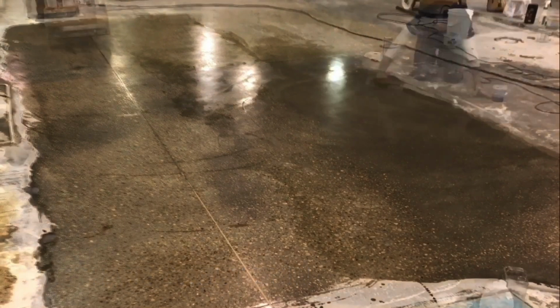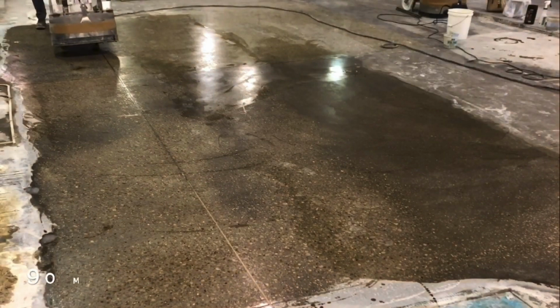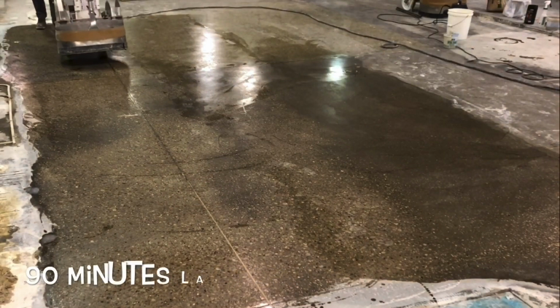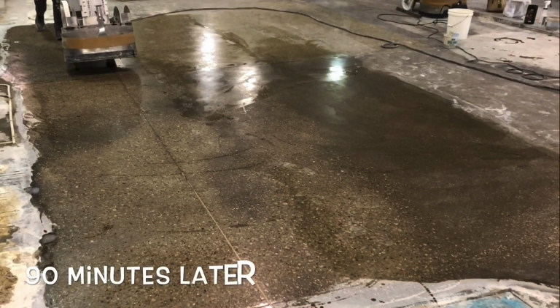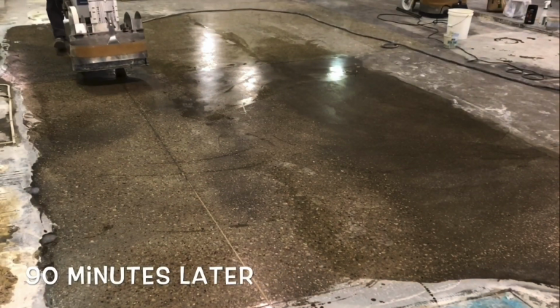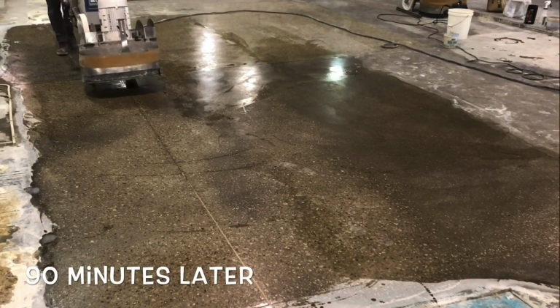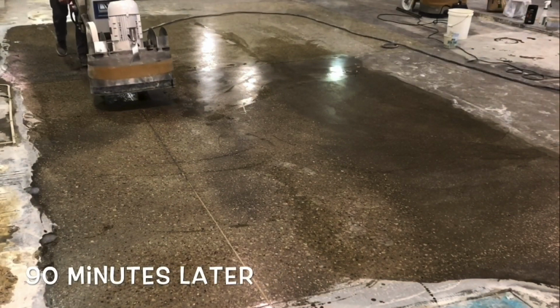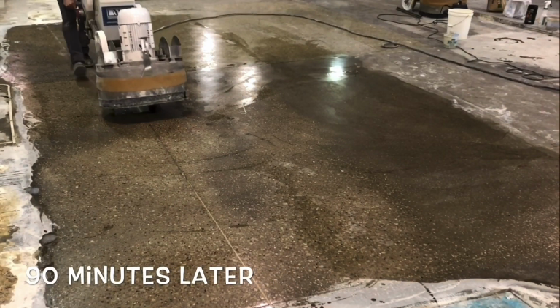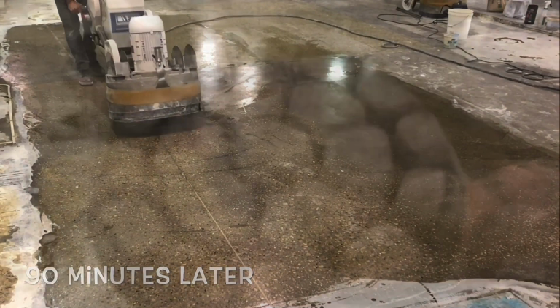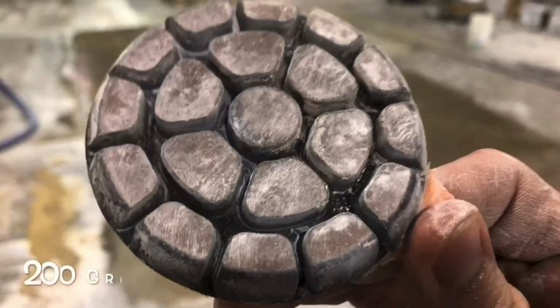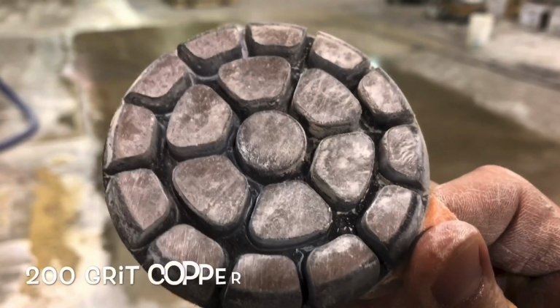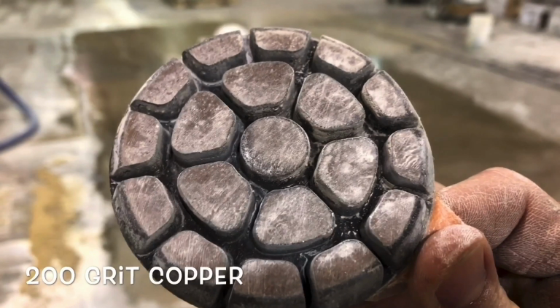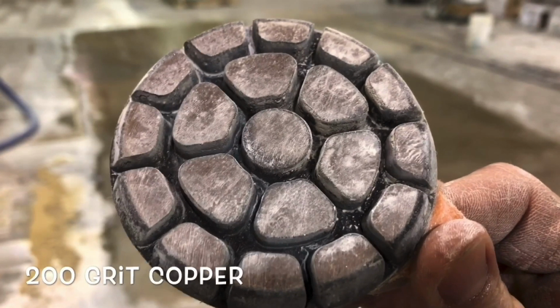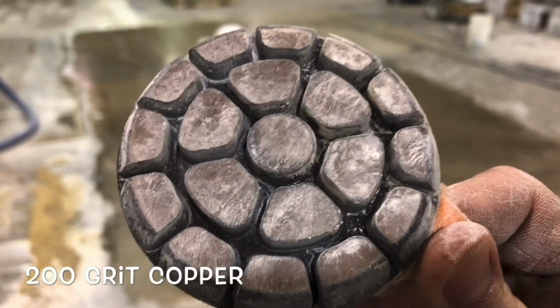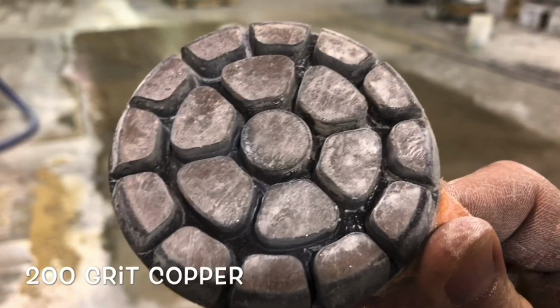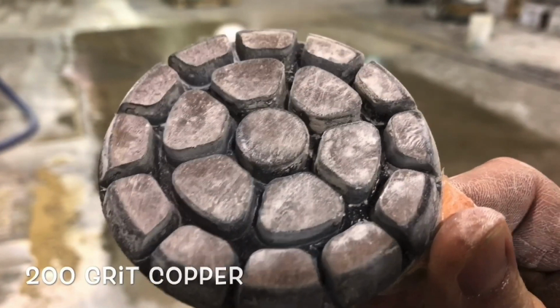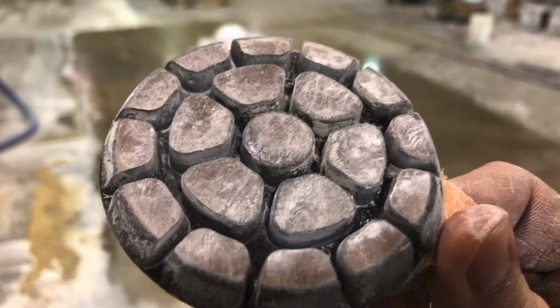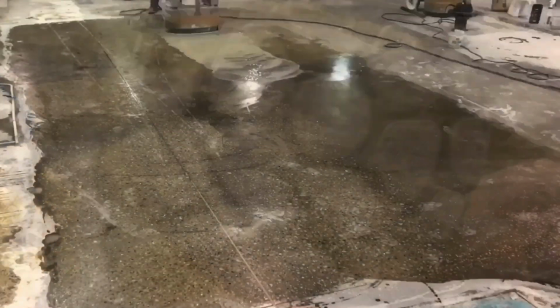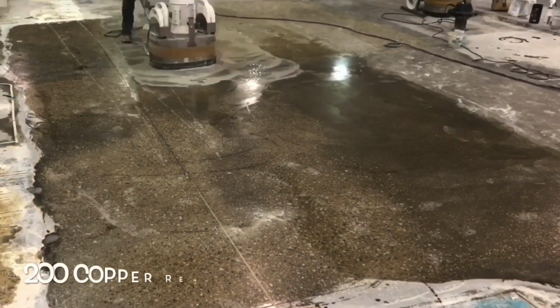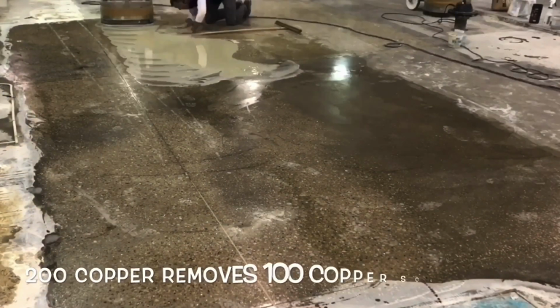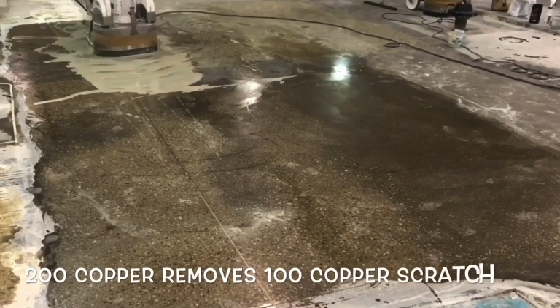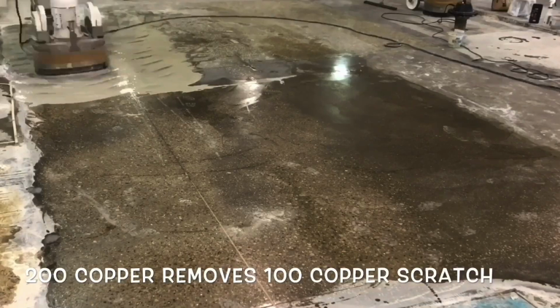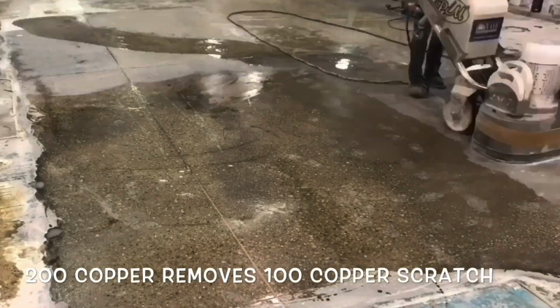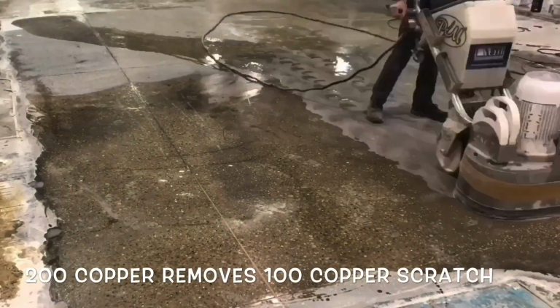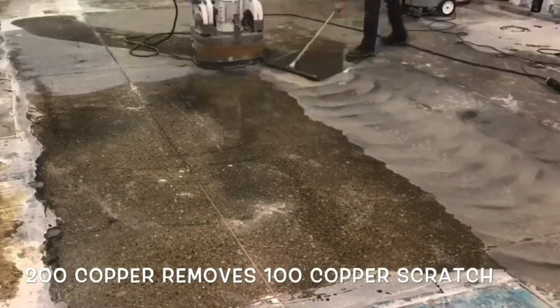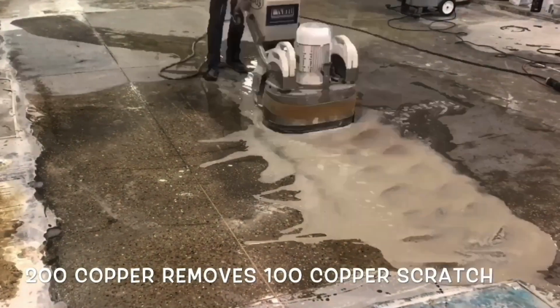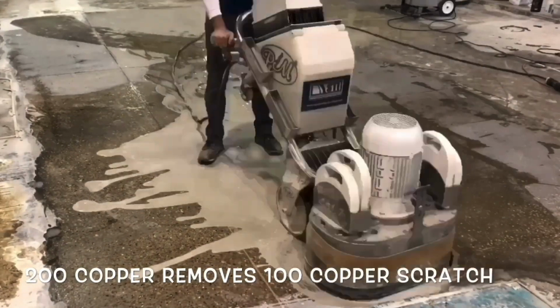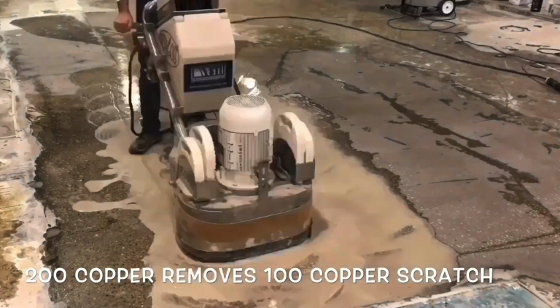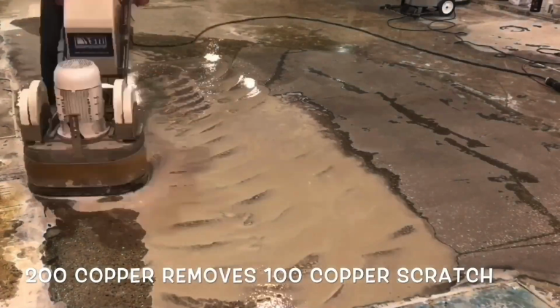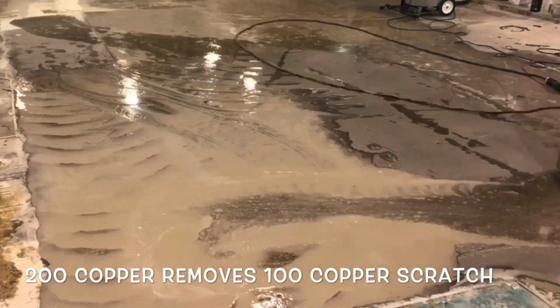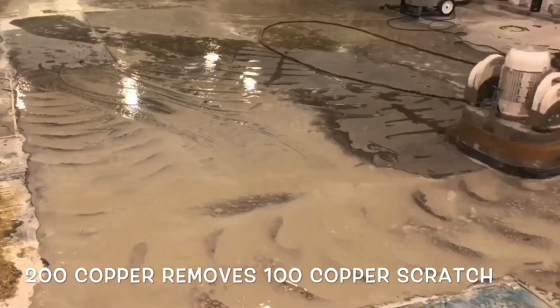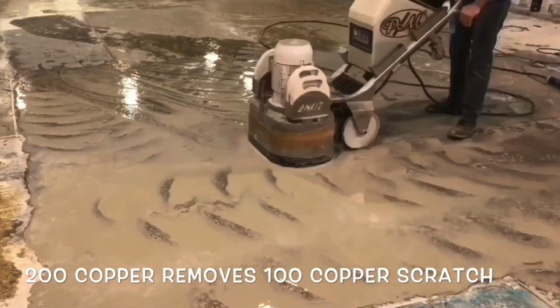The next step will not only remove the excessive grout, but also the previous step's scratches. At this point, the surface is starting to display a smoothness similar to a honed stone. You may also begin to see slight light reflection, which displays a uniformity not usually expected in concrete.